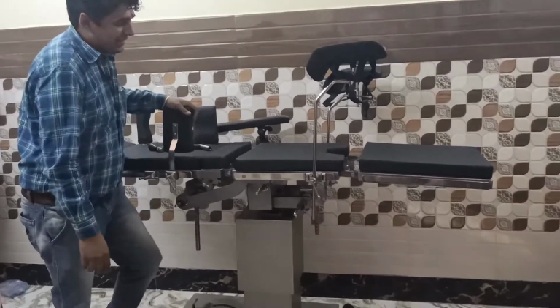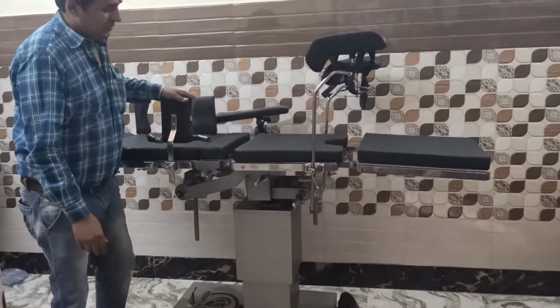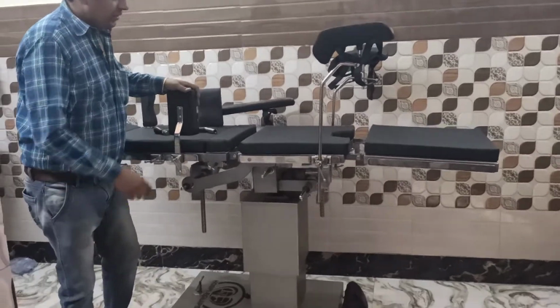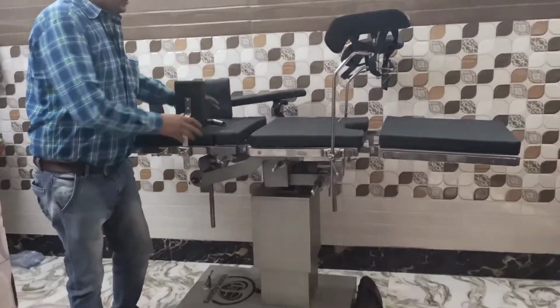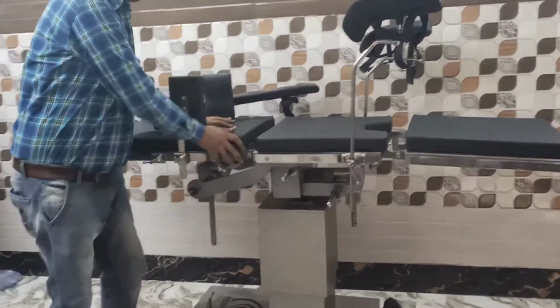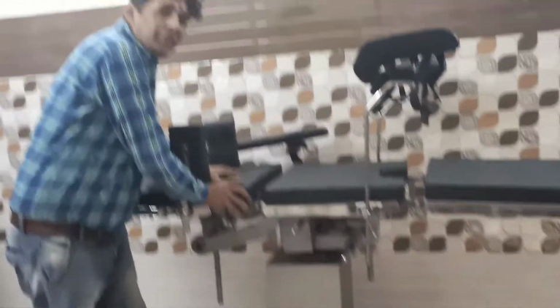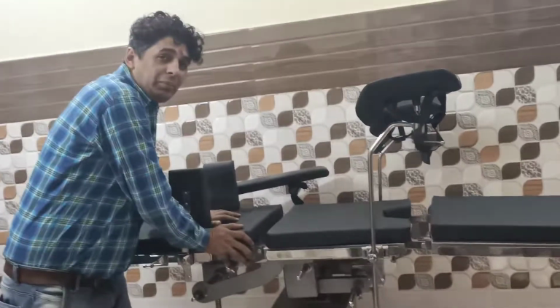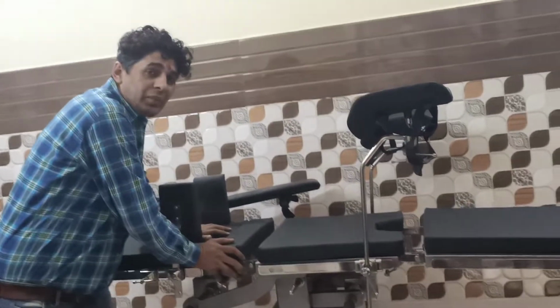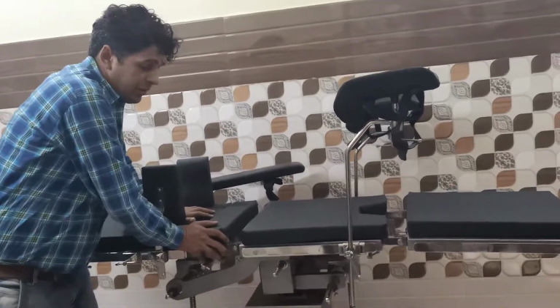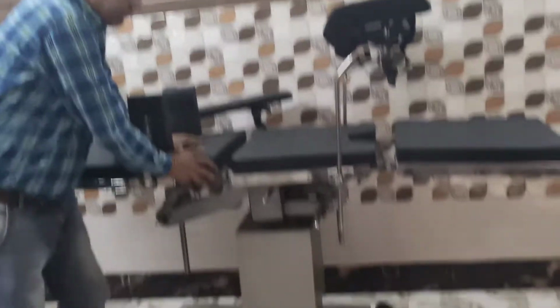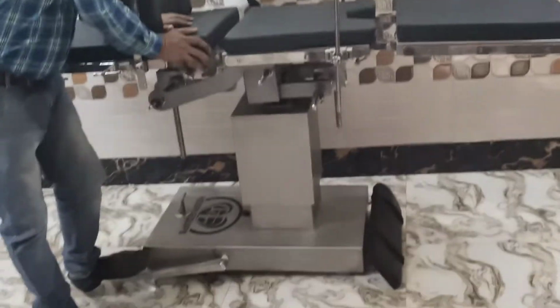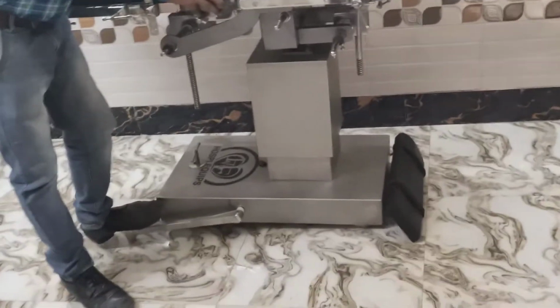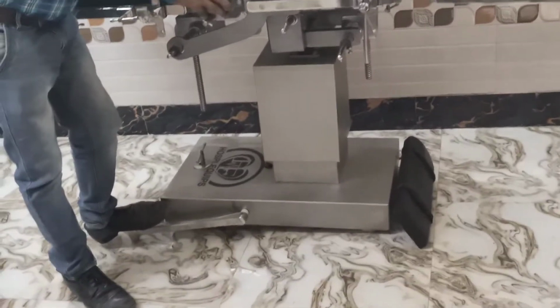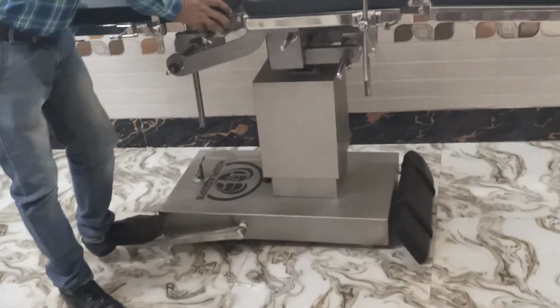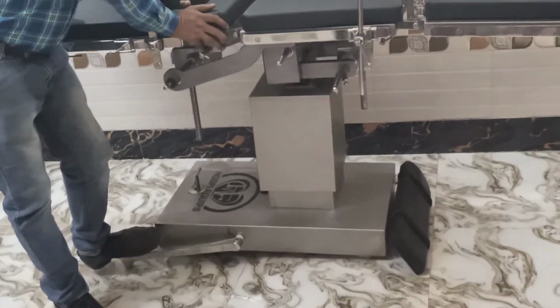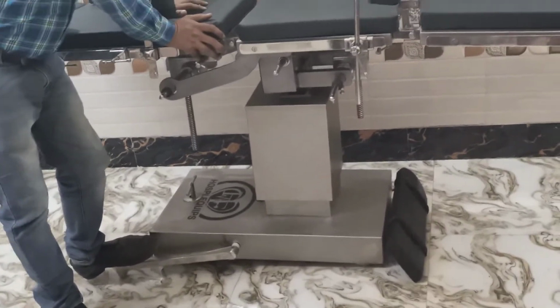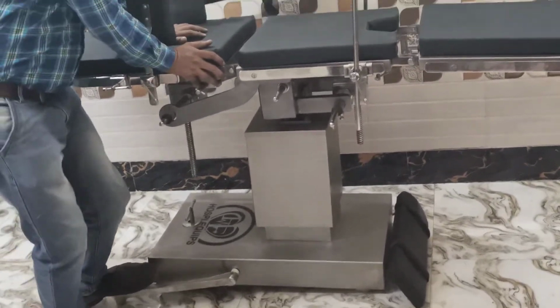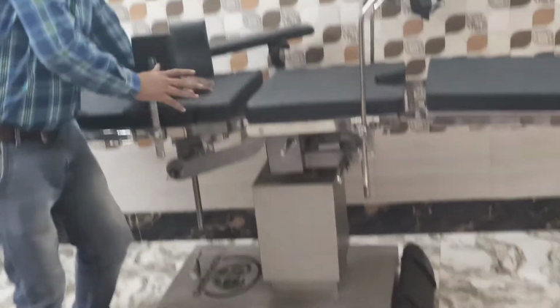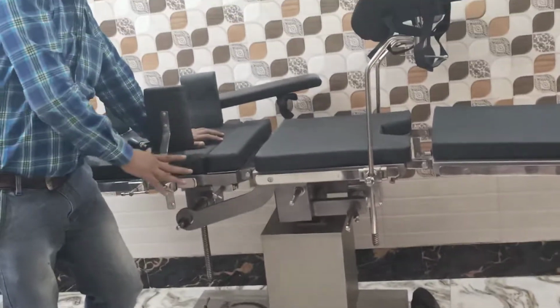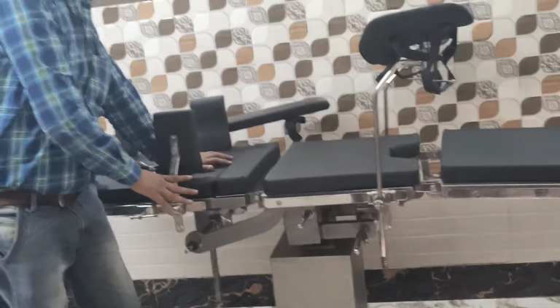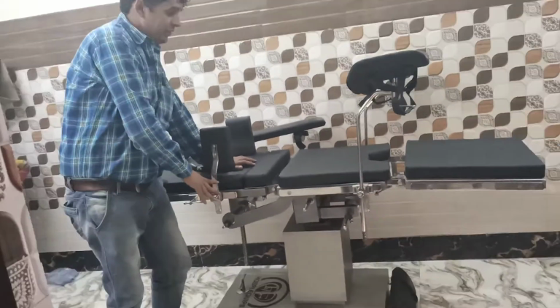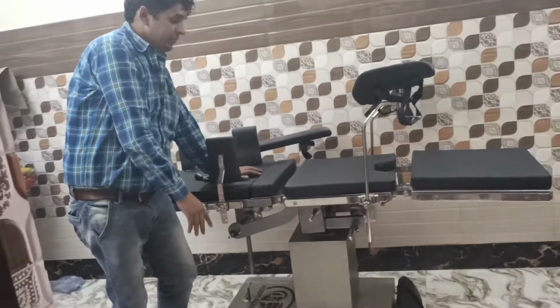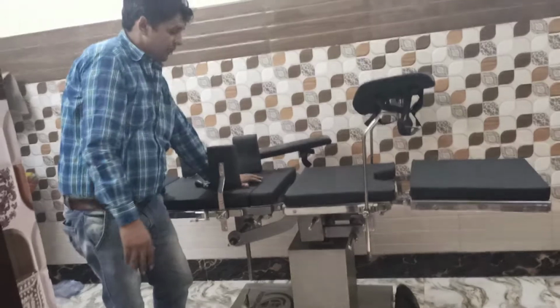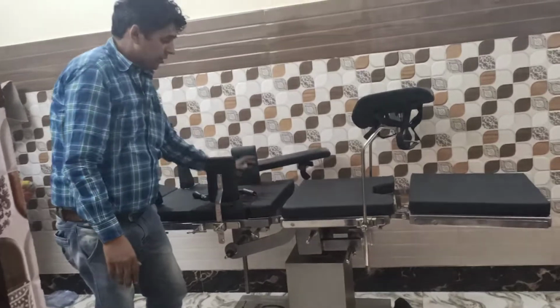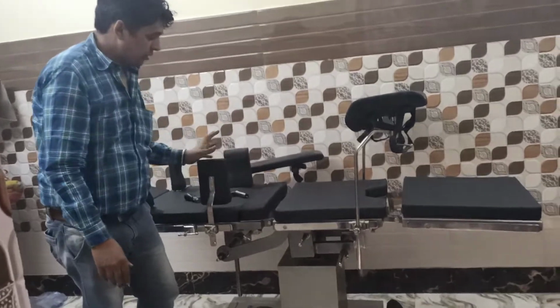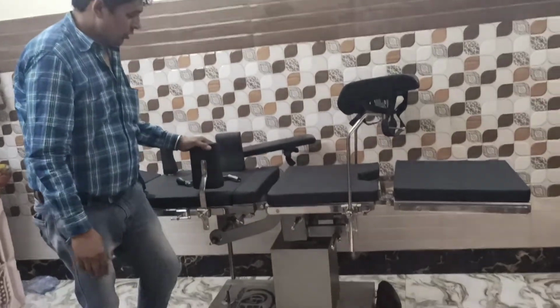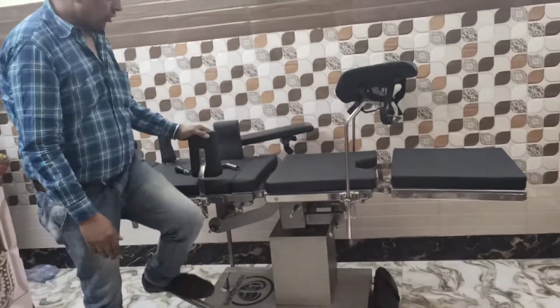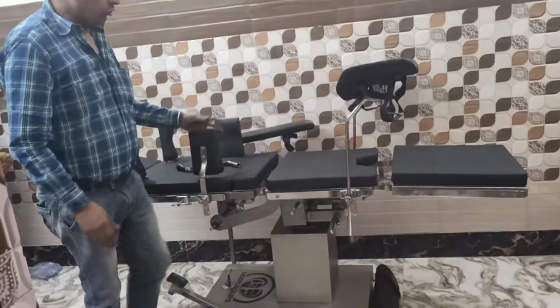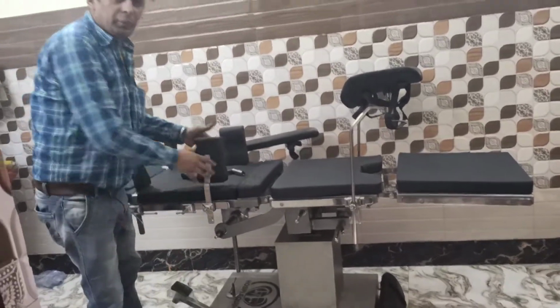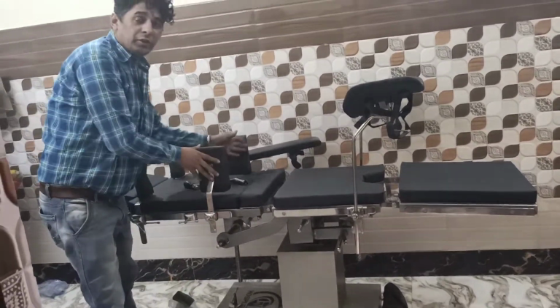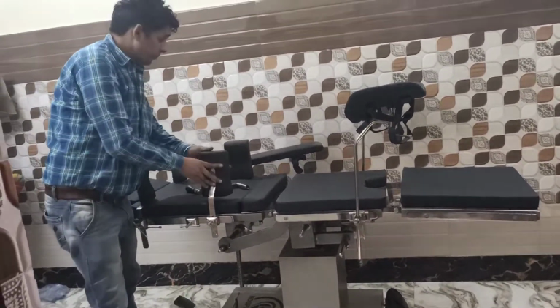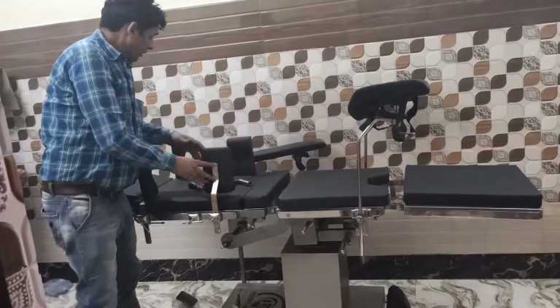This is our stainless steel table with all accessories. Two hip support — very good.